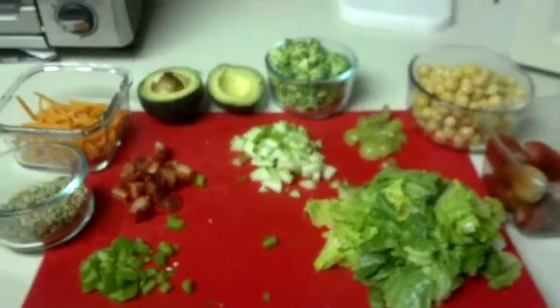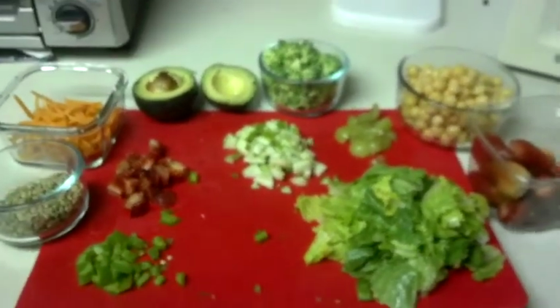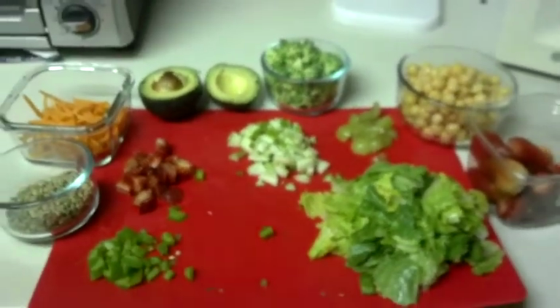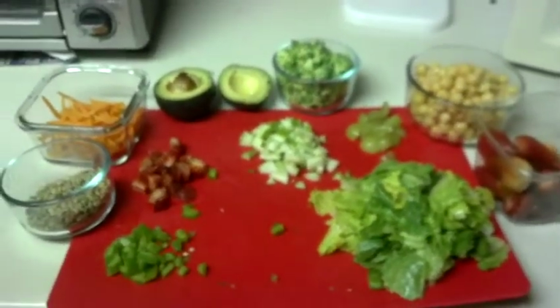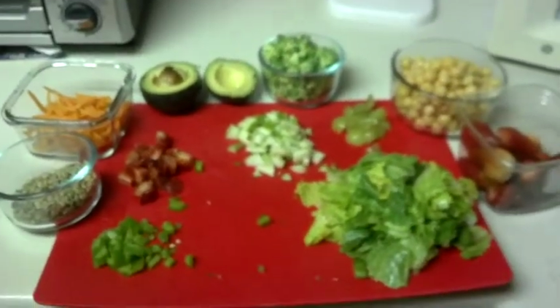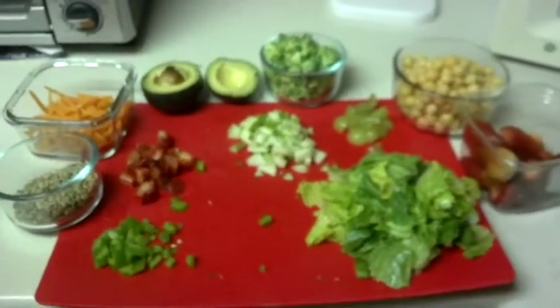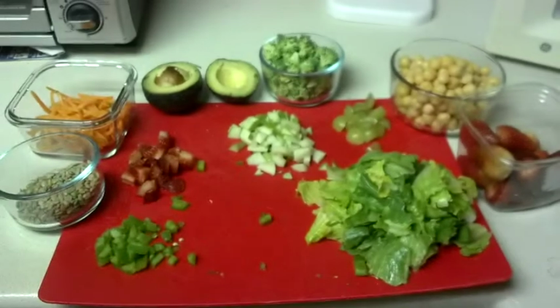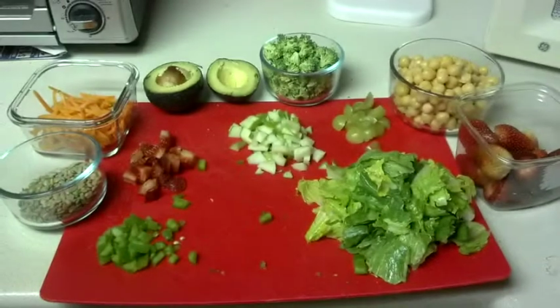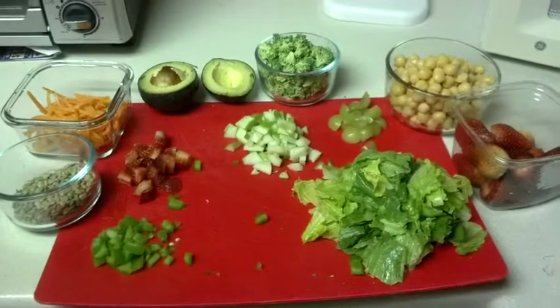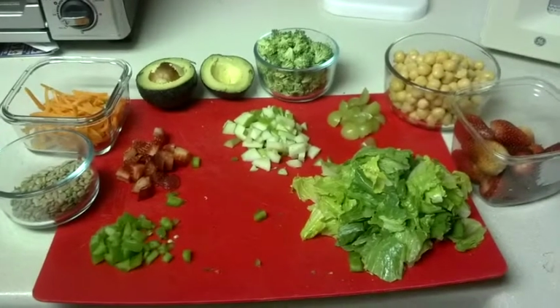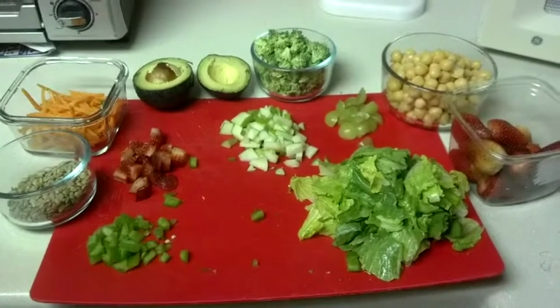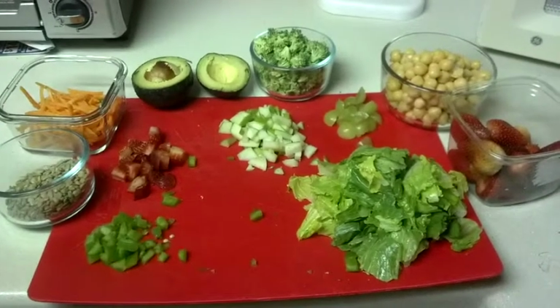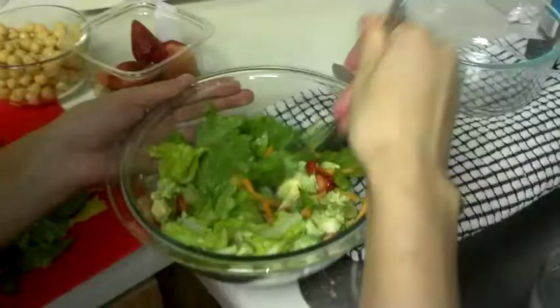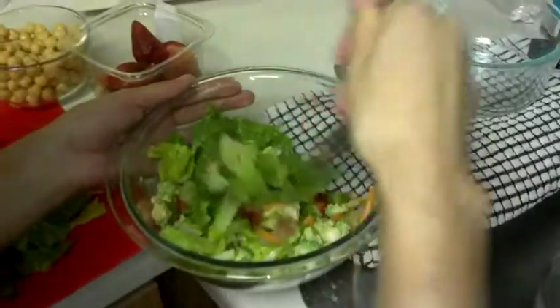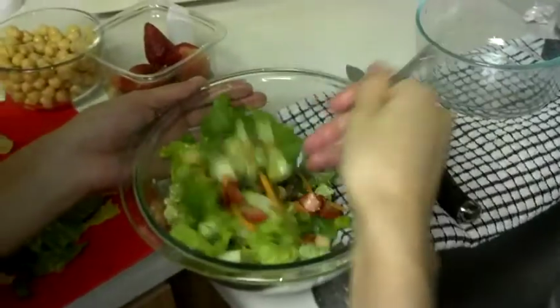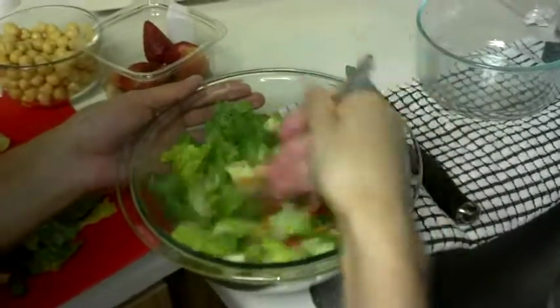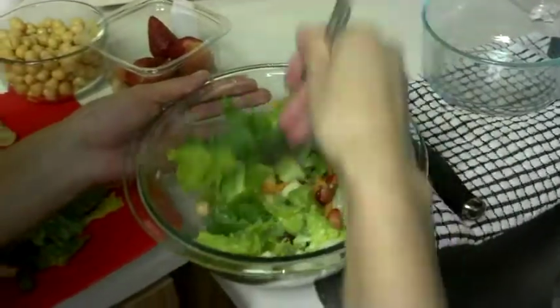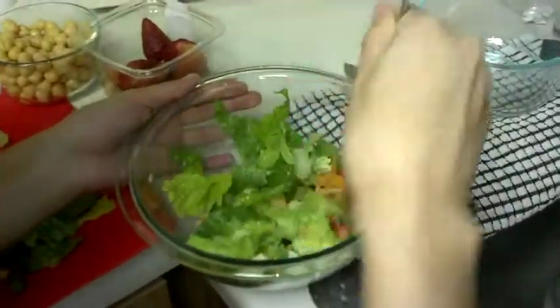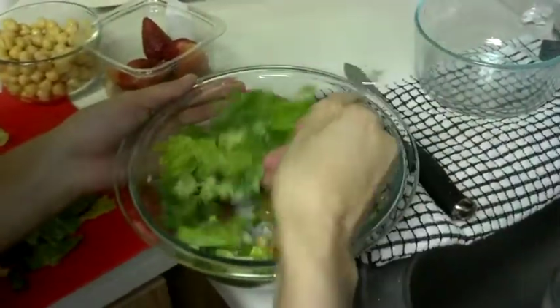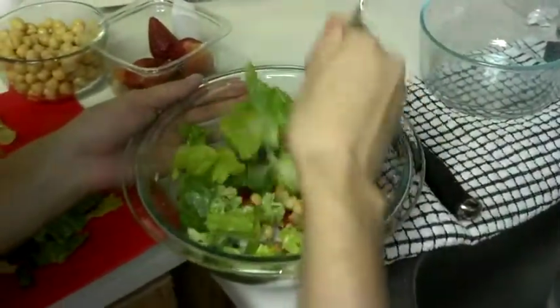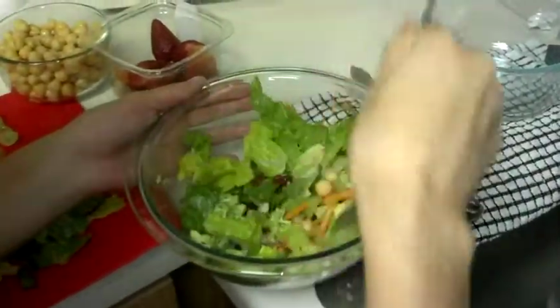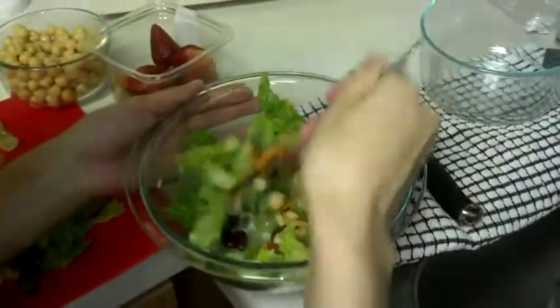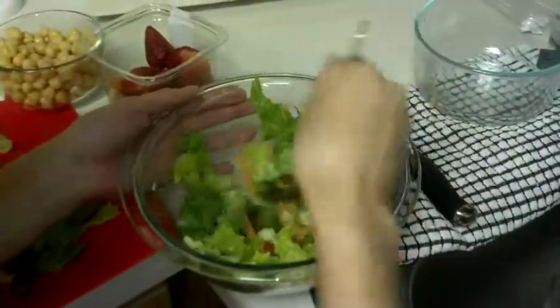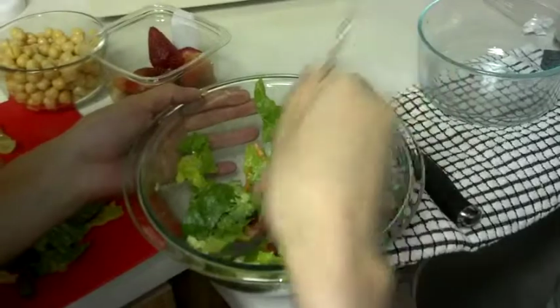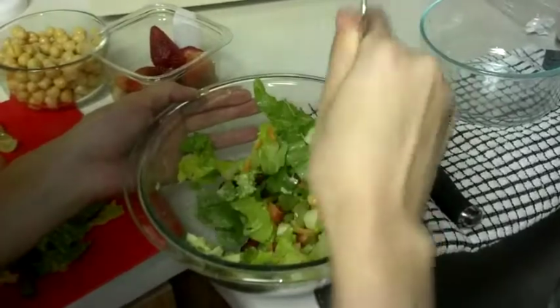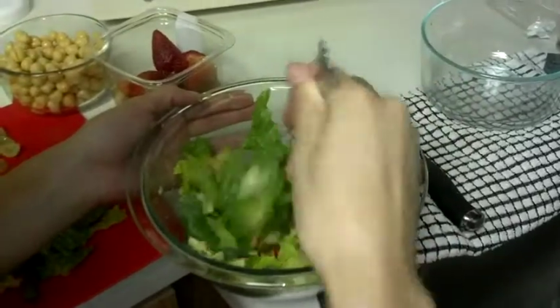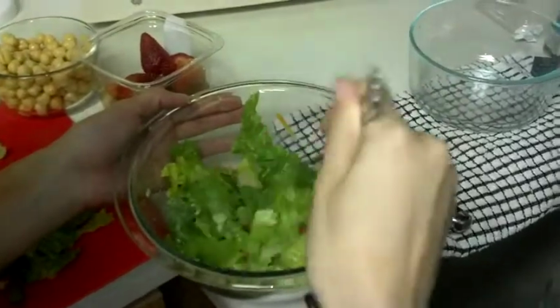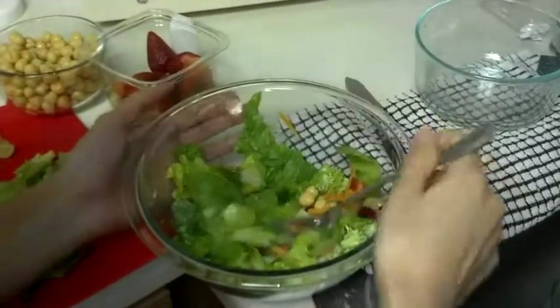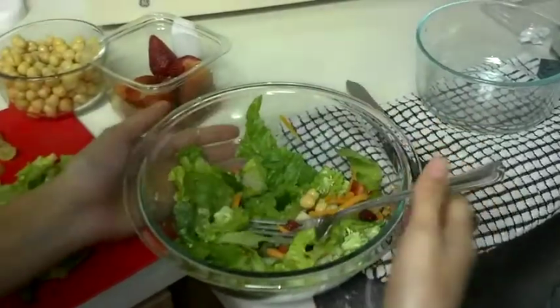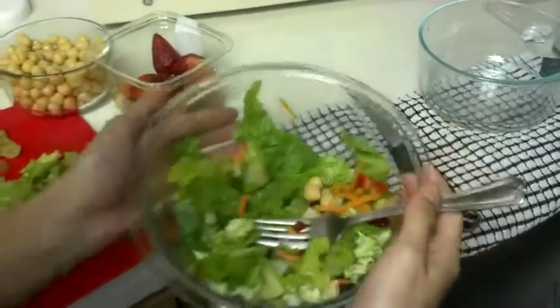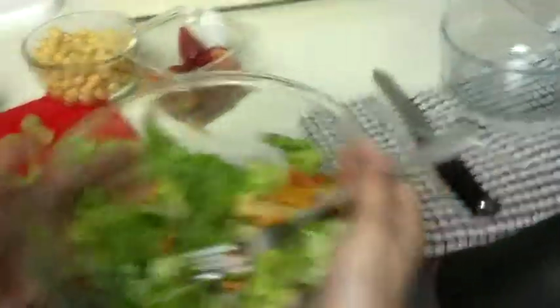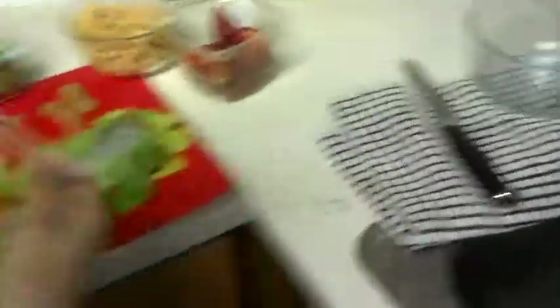Instead of using salad dressings that can be high in sodium and added sugars, you can focus on including healthy fats like avocado to add some extra flavor.